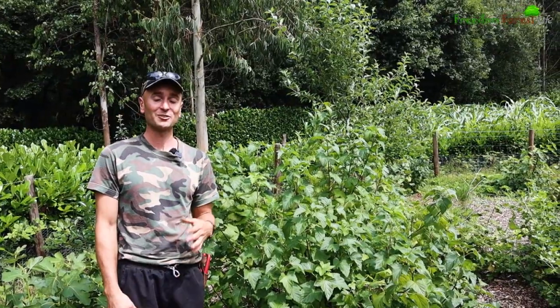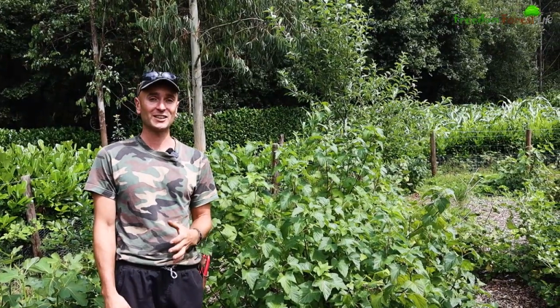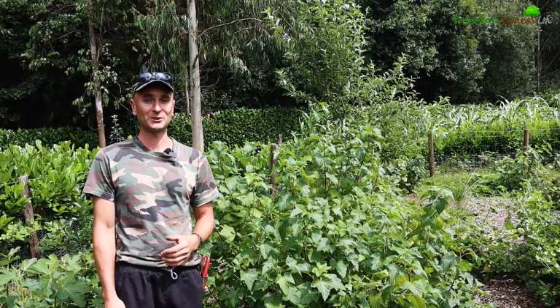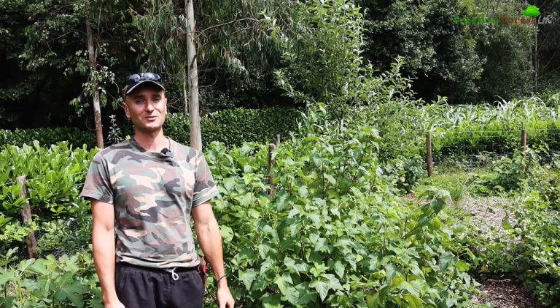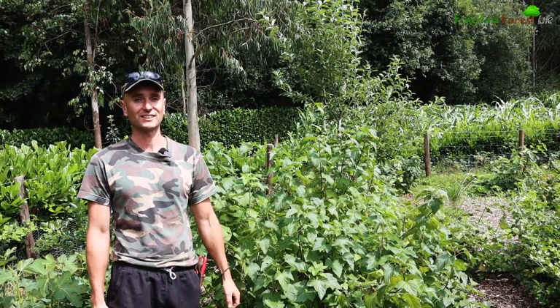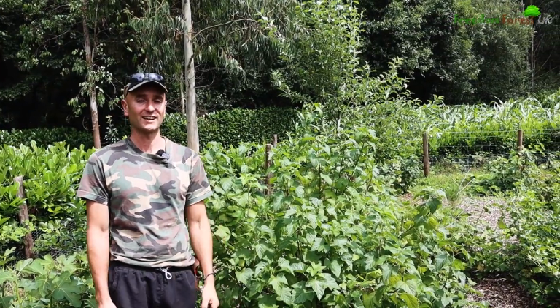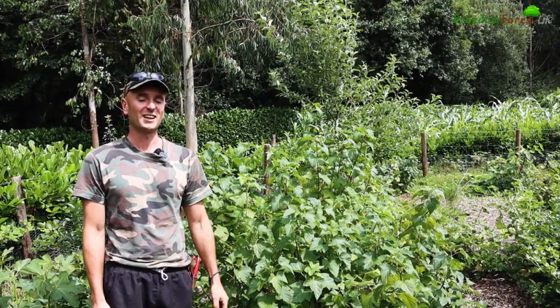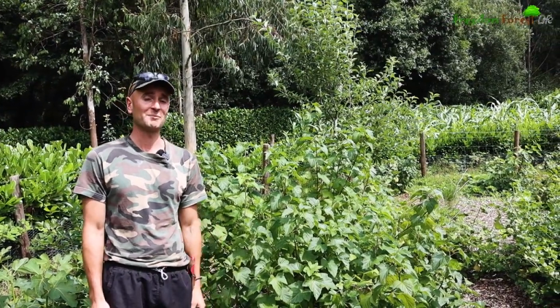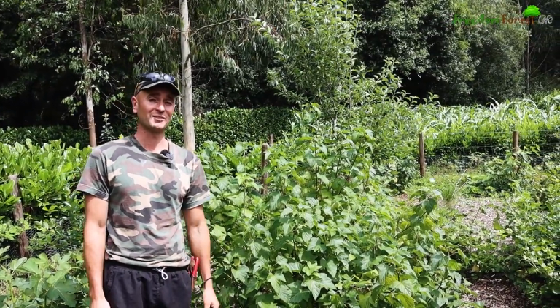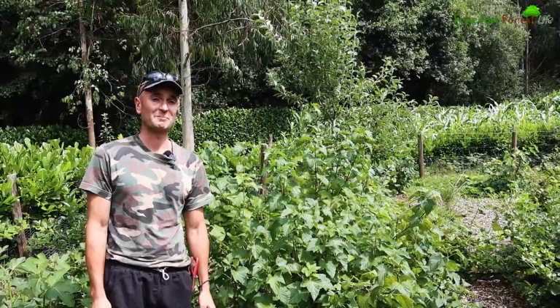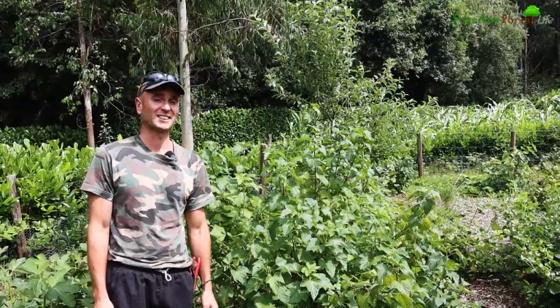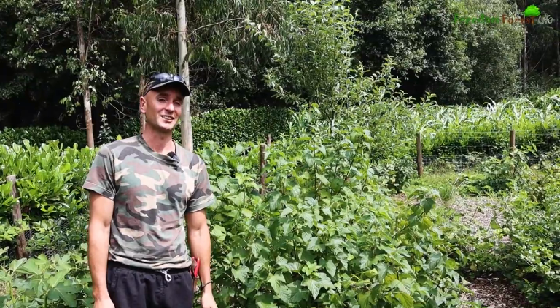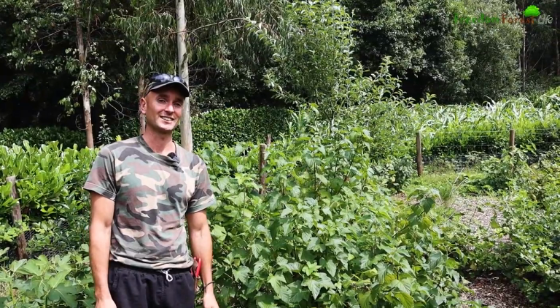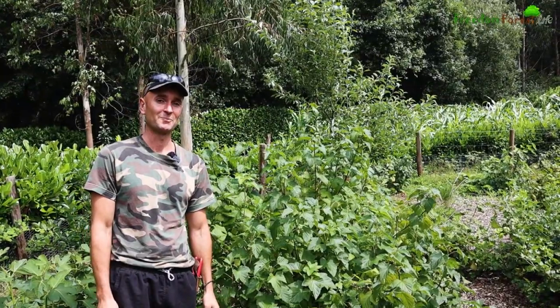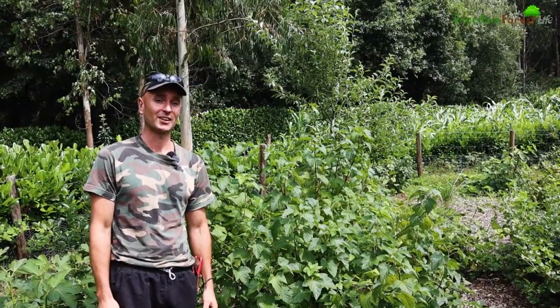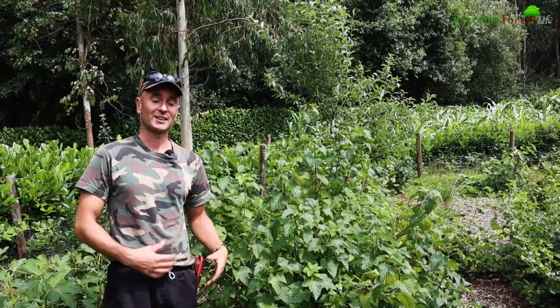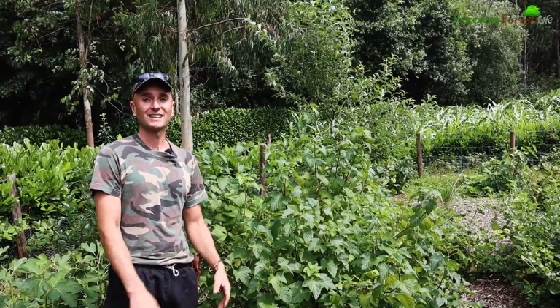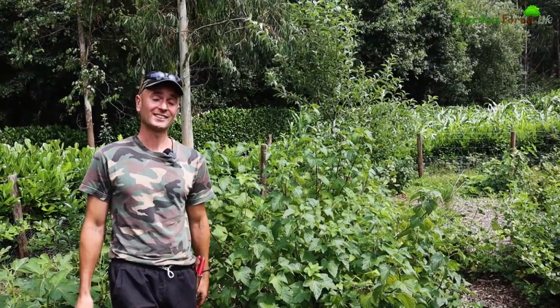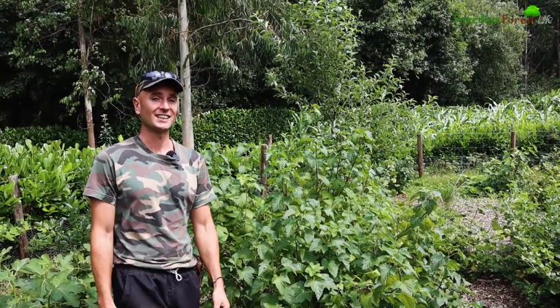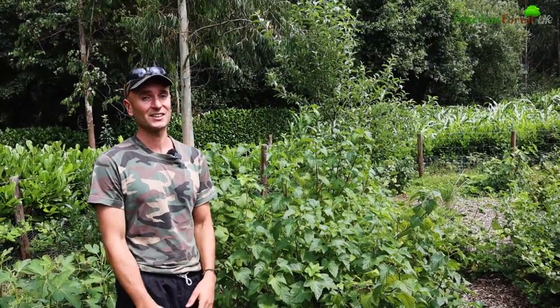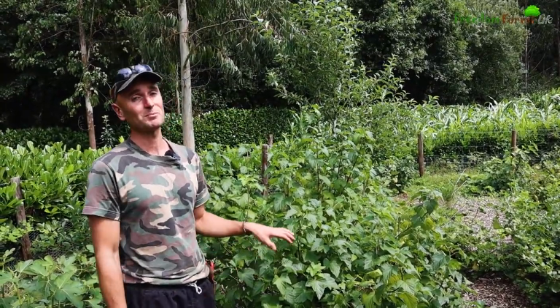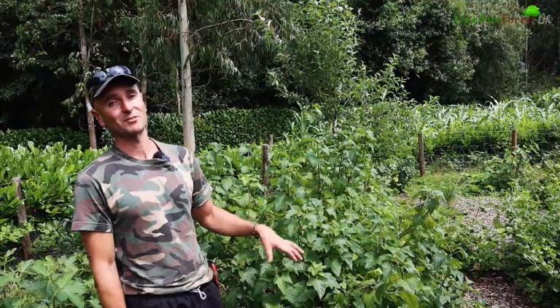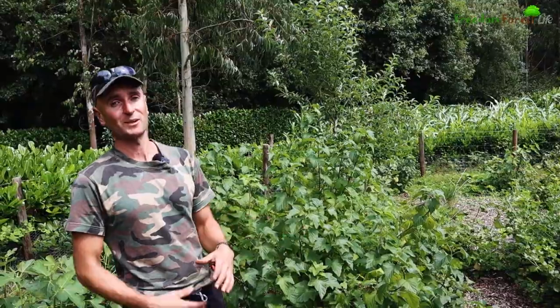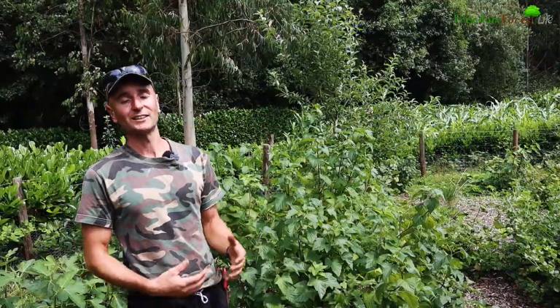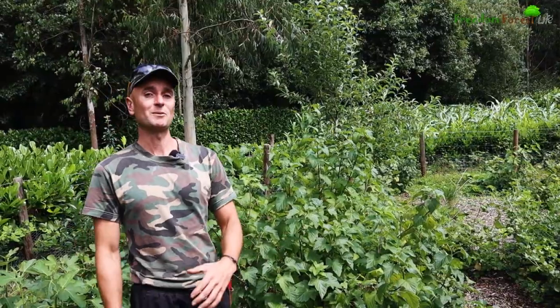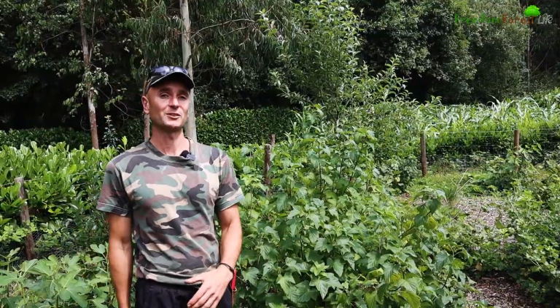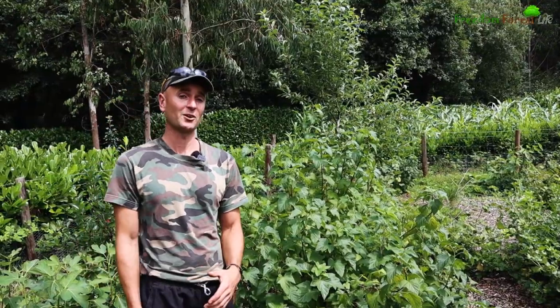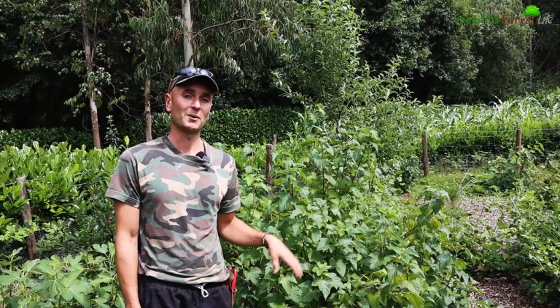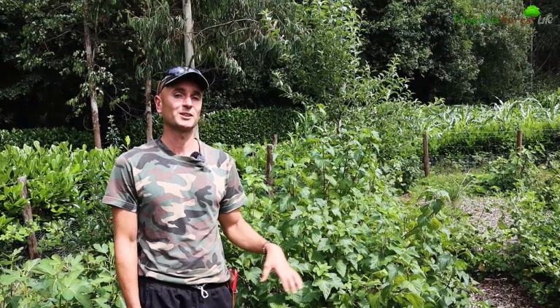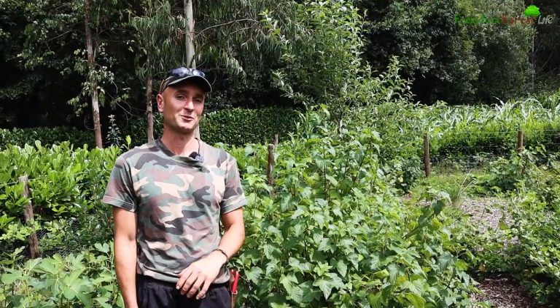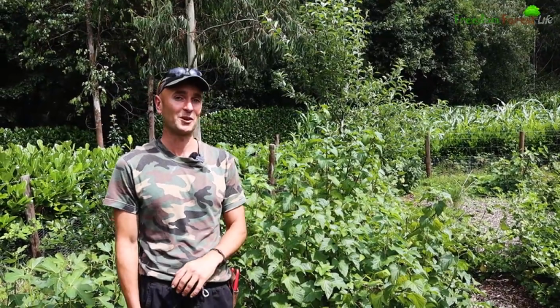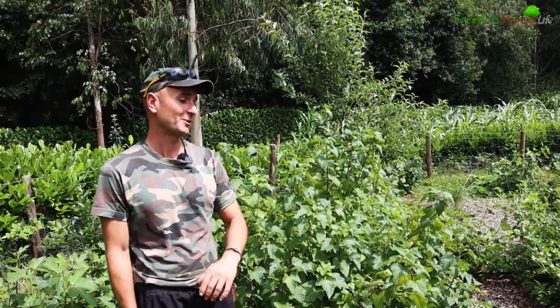Next door here we've got some white currants and Laurie doesn't like these whatsoever. It's the first year they've produced fruit for us and they are very bitter, not very nice at all, and seedy. So they'll probably be something that we move out in time and replace with something we prefer a bit more.